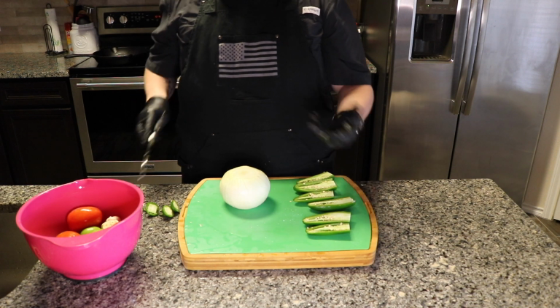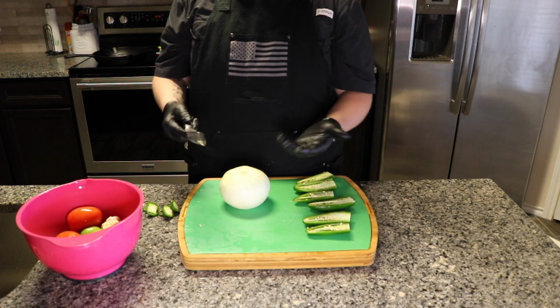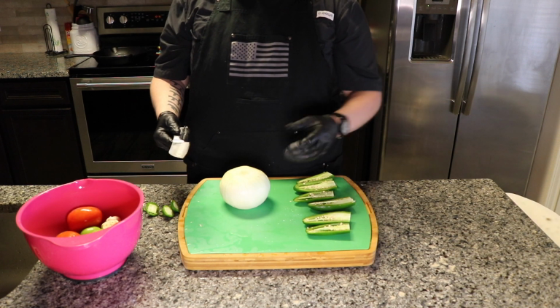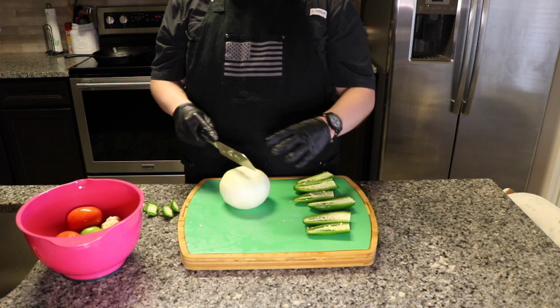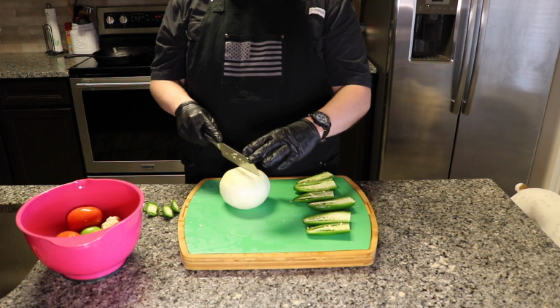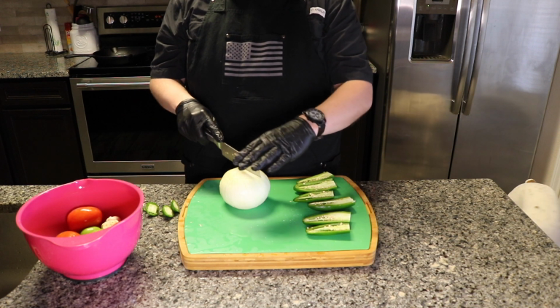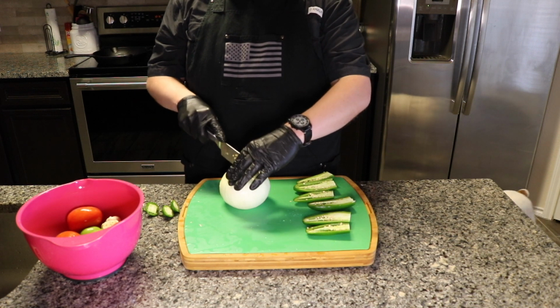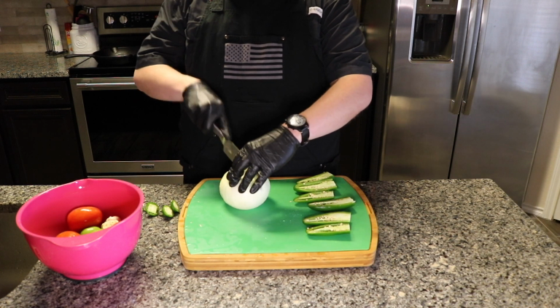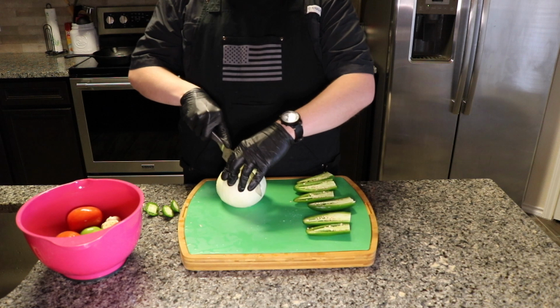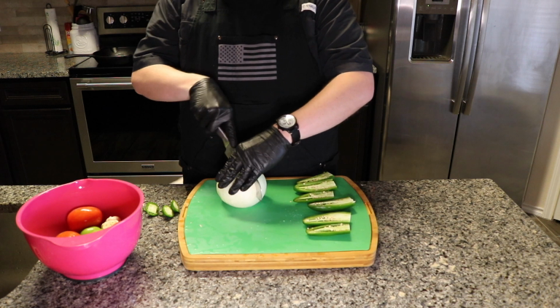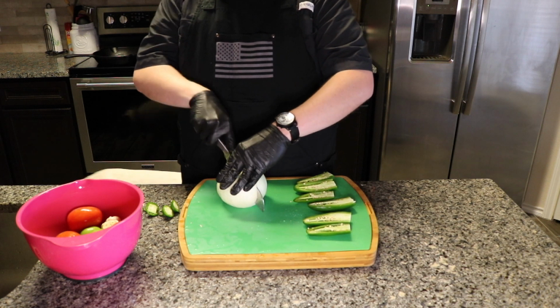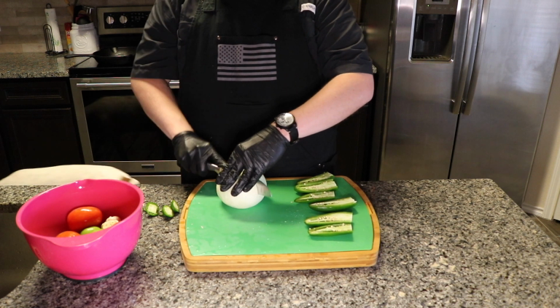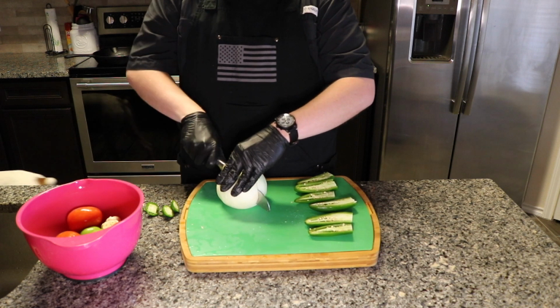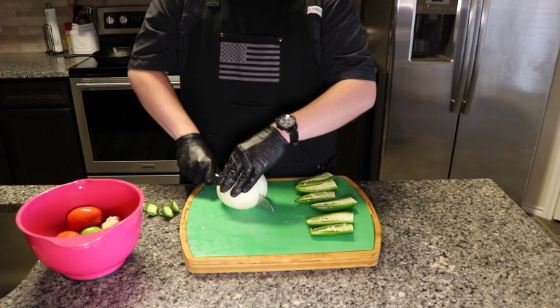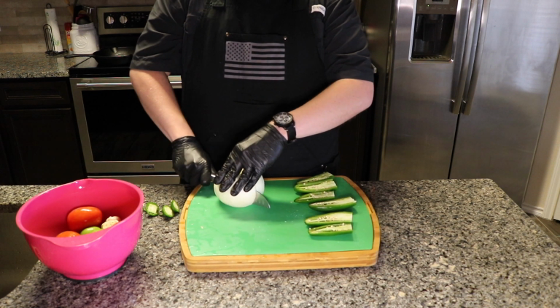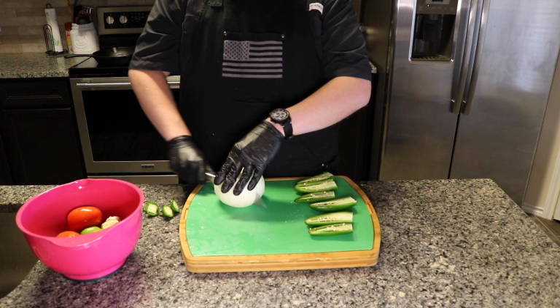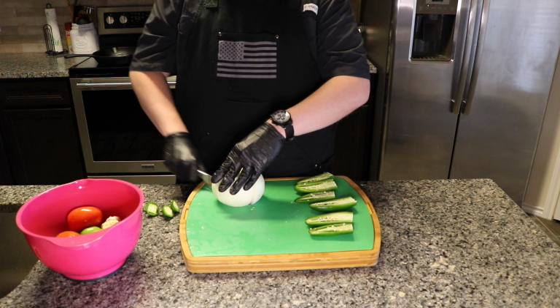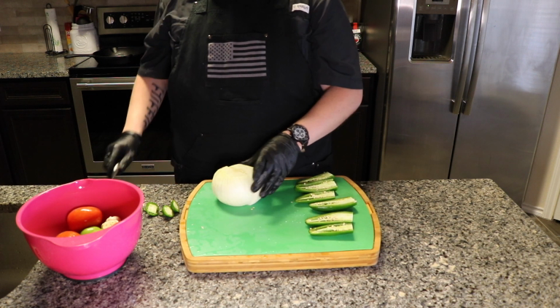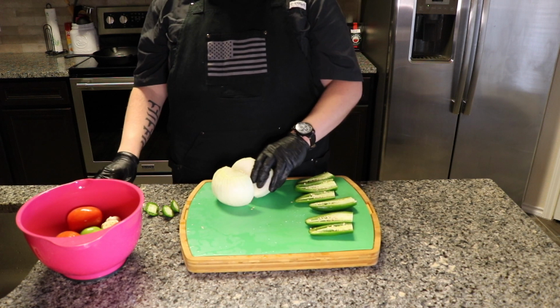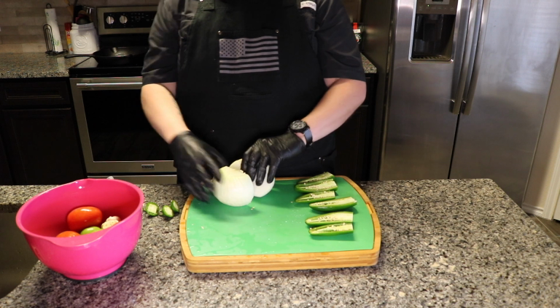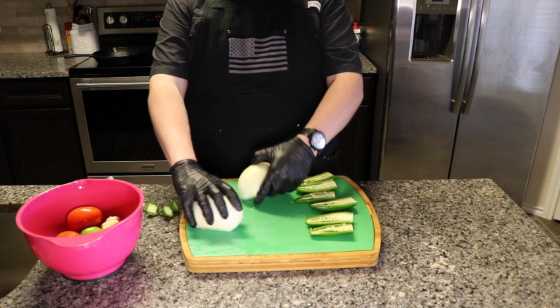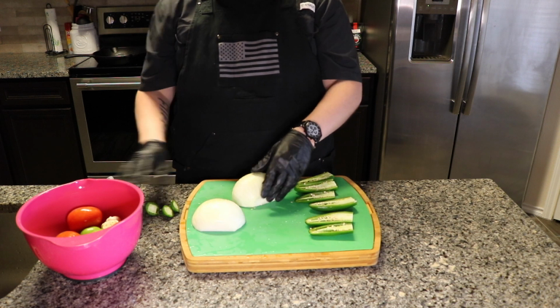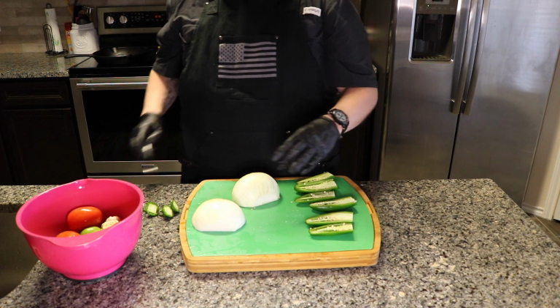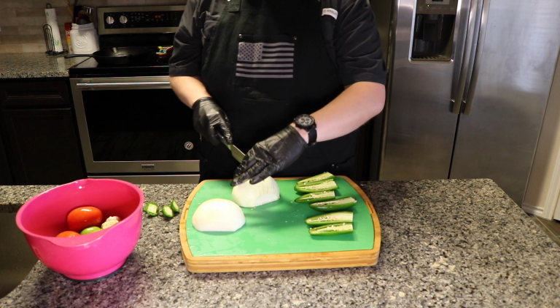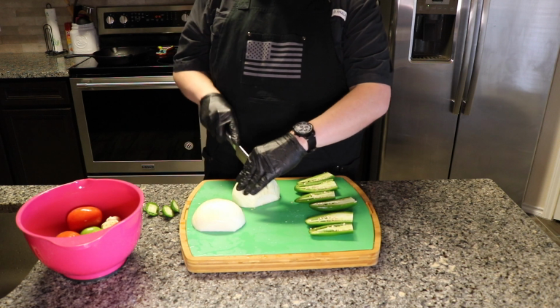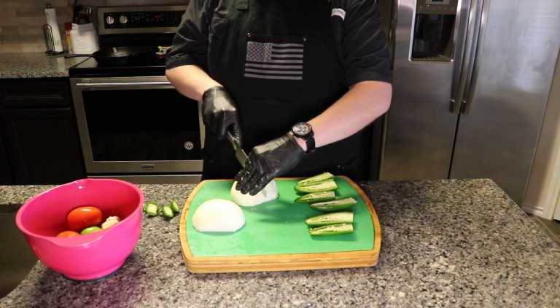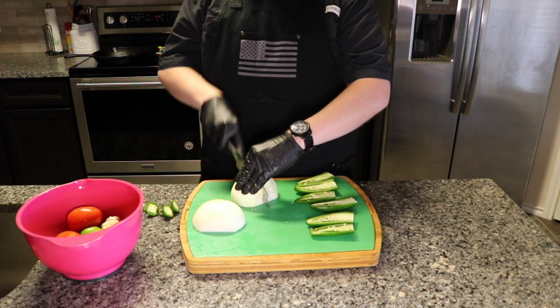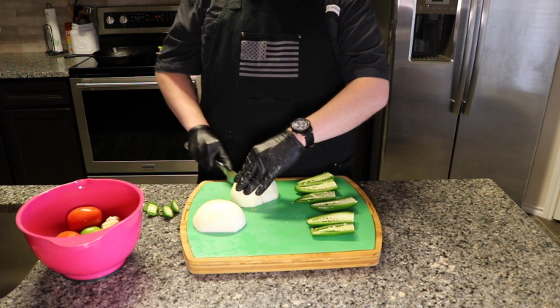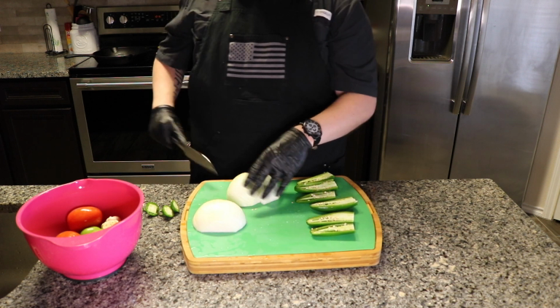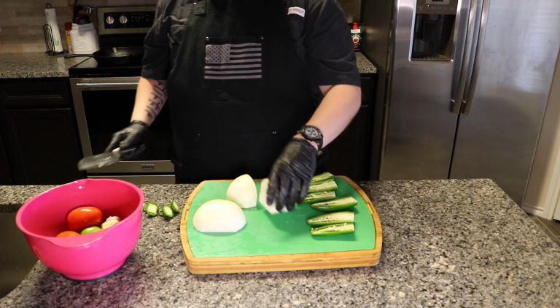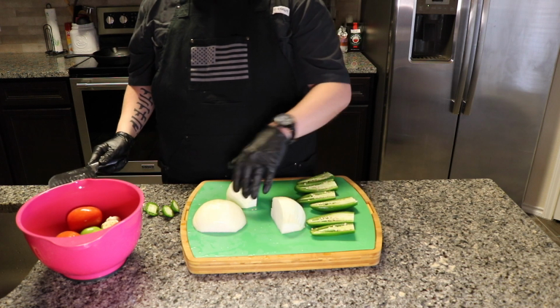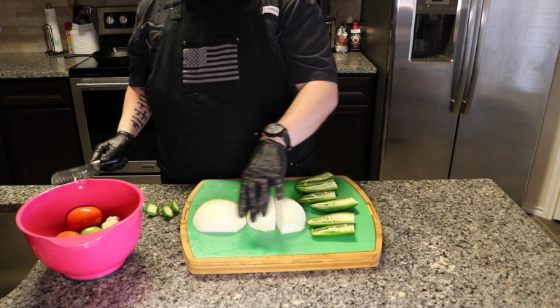You can quarter these onions — I was probably going to just half it for this video, but you know what, let's just quarter them. I feel like if you have more surface area of roasting and char, it makes the salsa a little bit better.